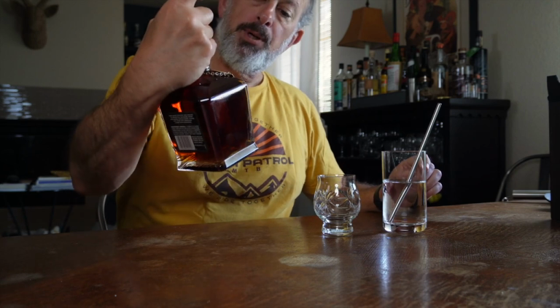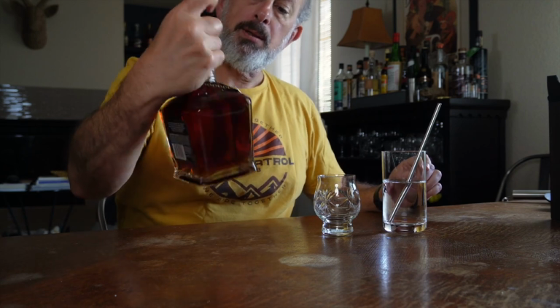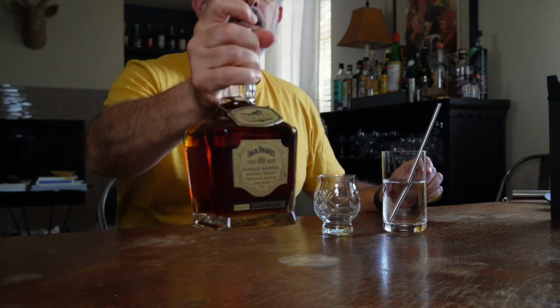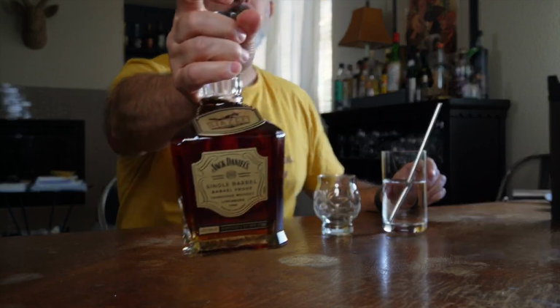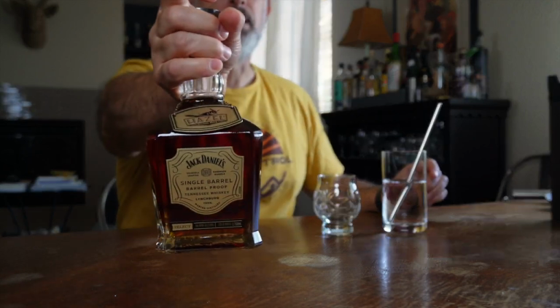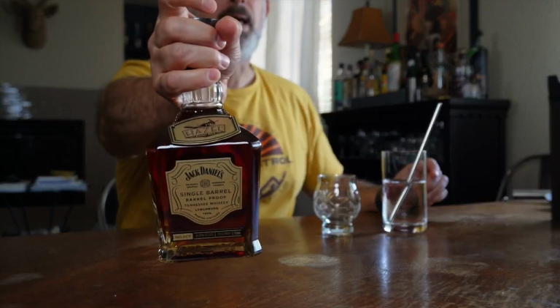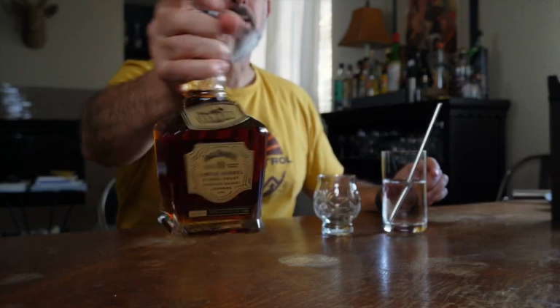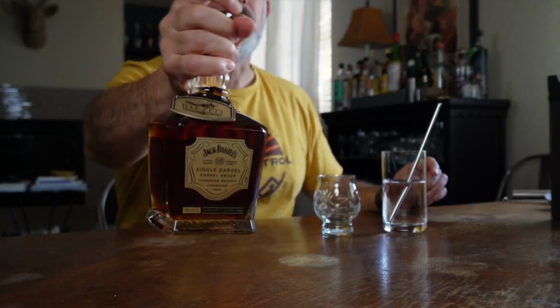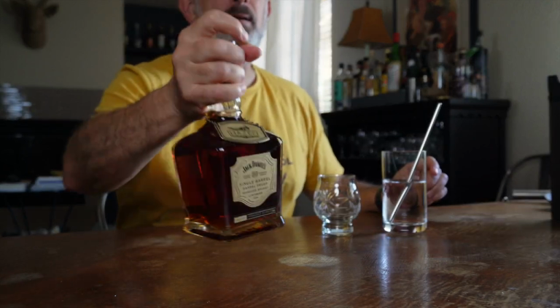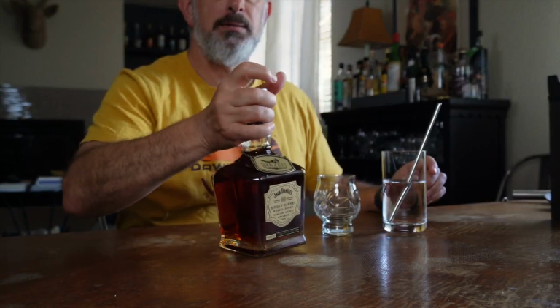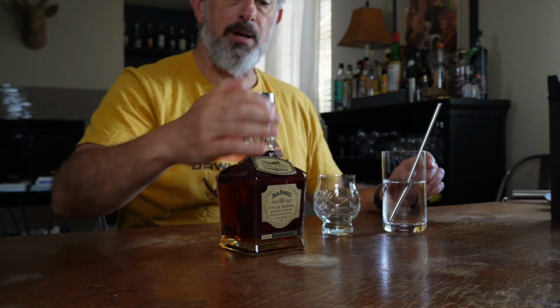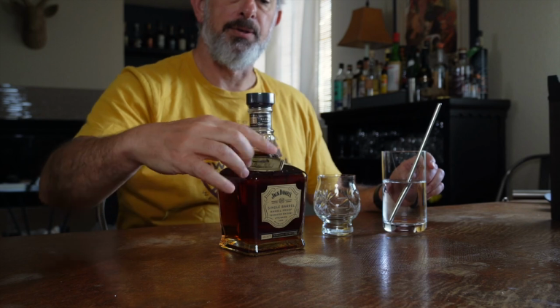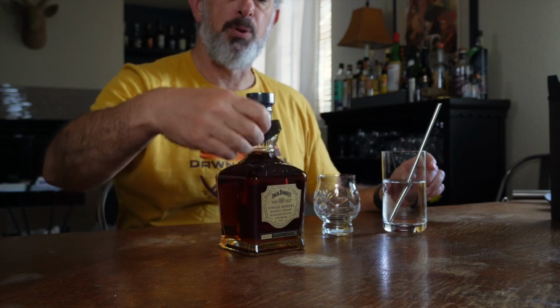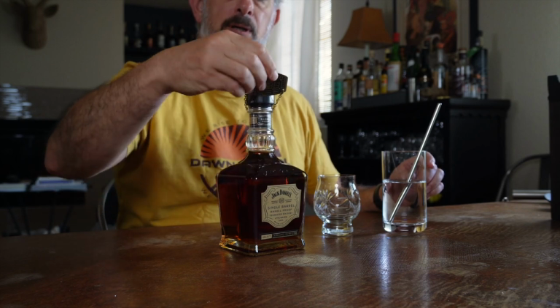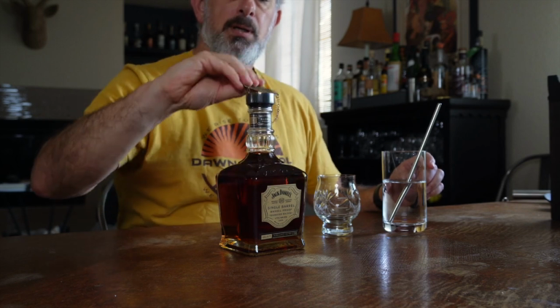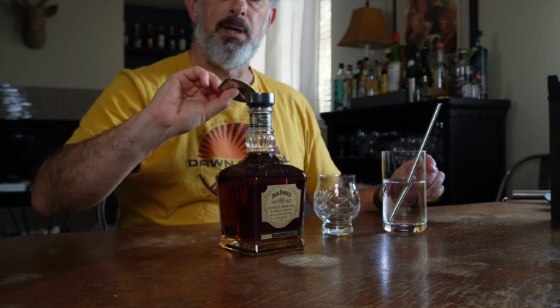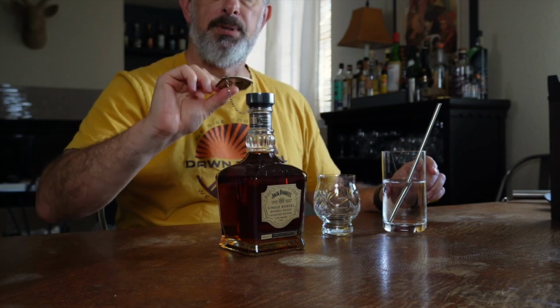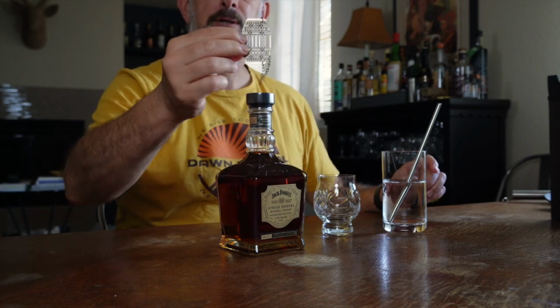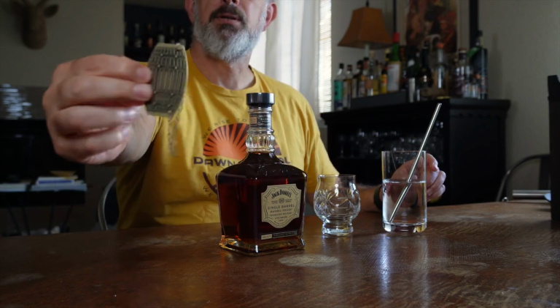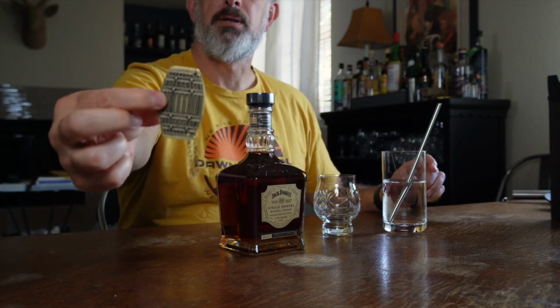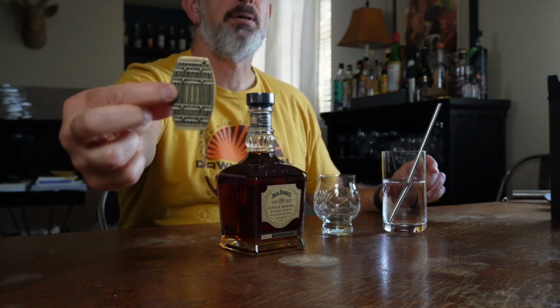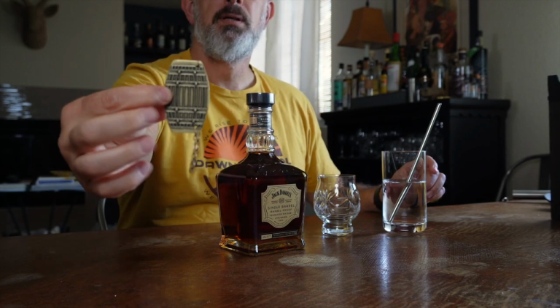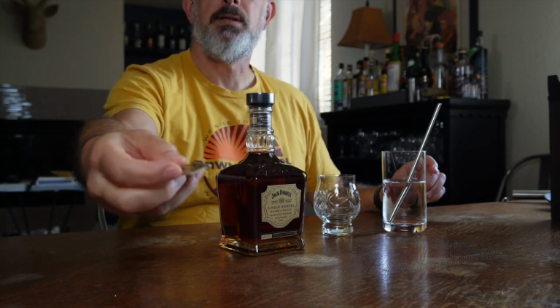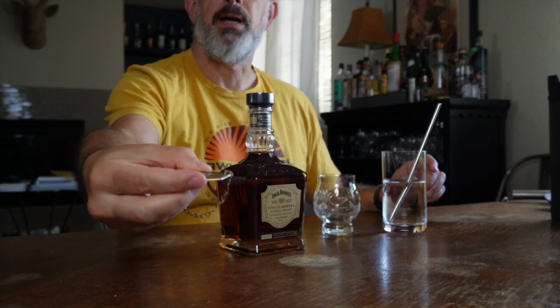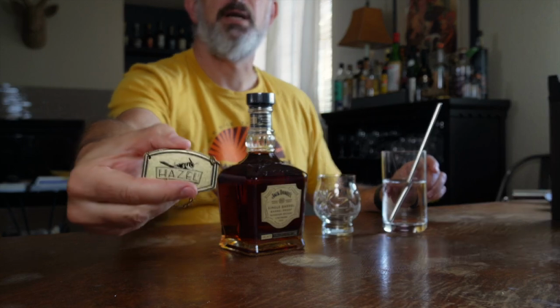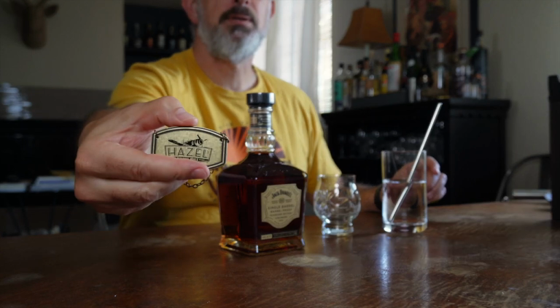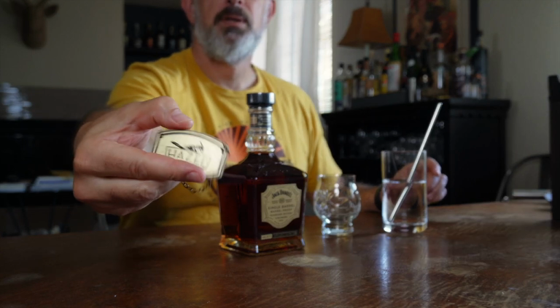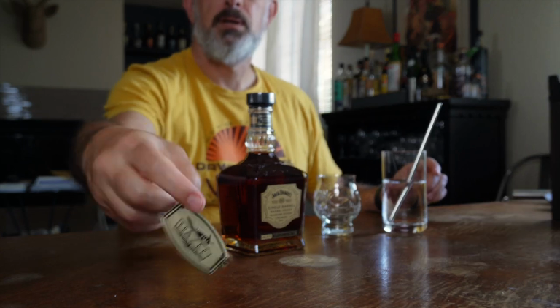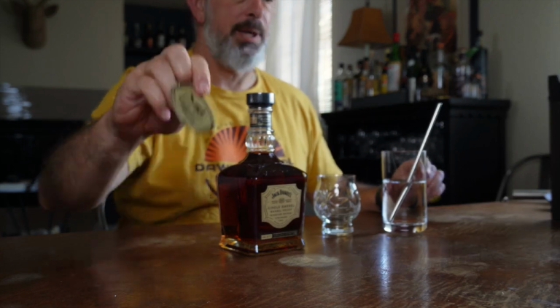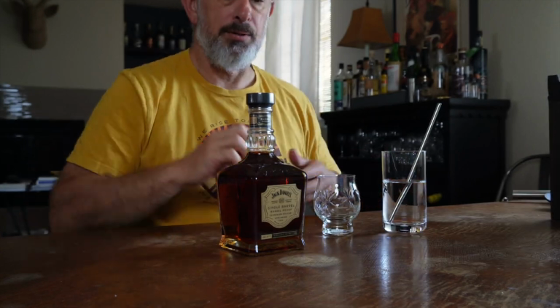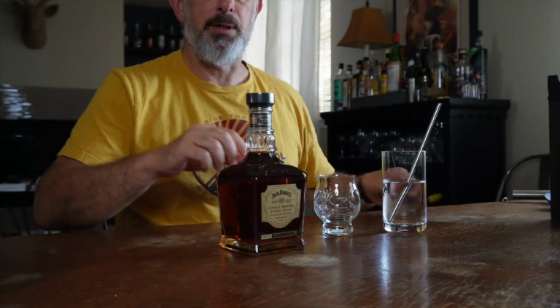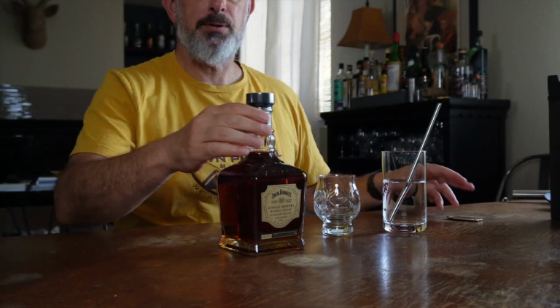Pretty bottles. I never understand the neck tag things — they rattle around, they fall off when you pour. It's cute, it's a little barrel and it's got Hazel's name on it, but I don't do anything with those.